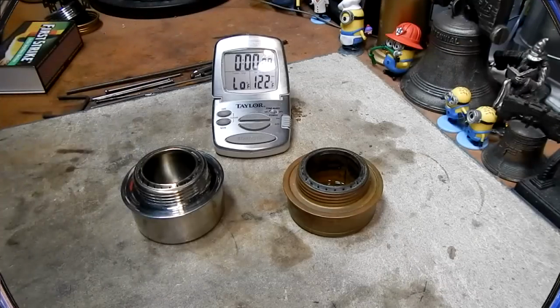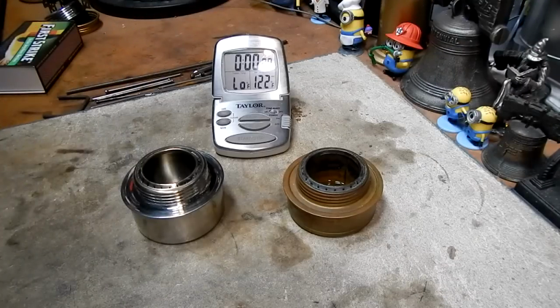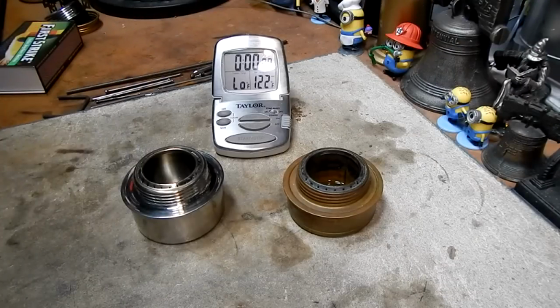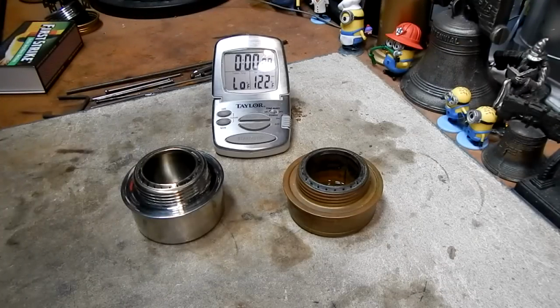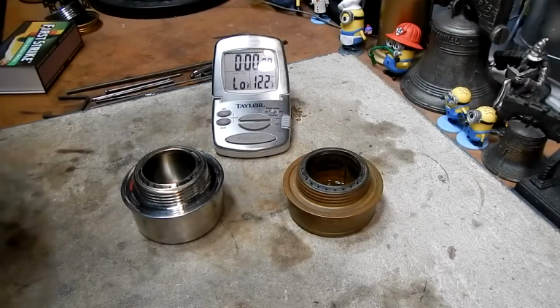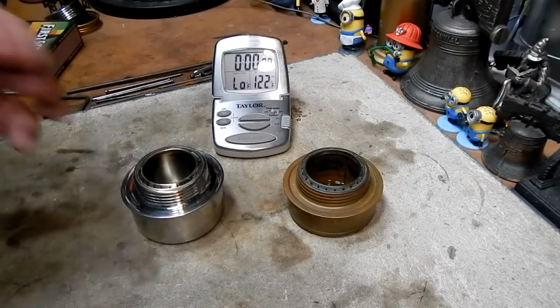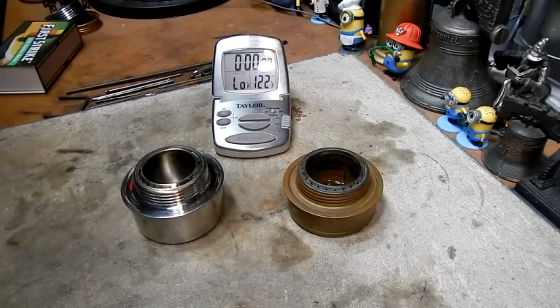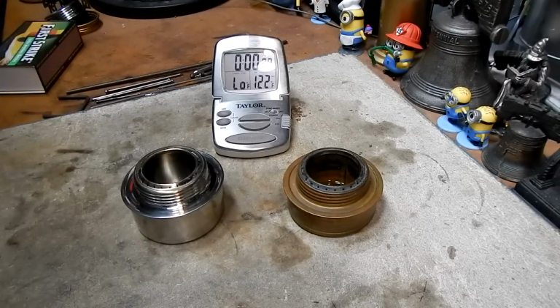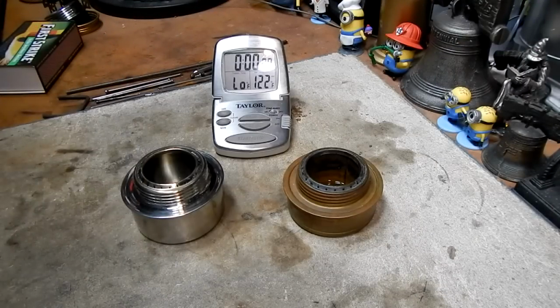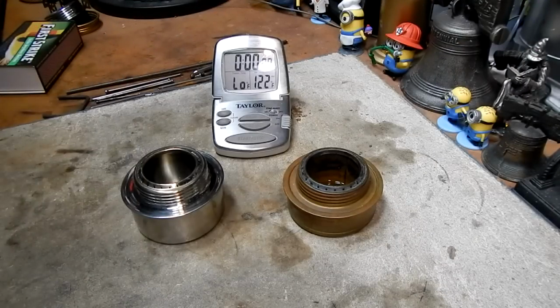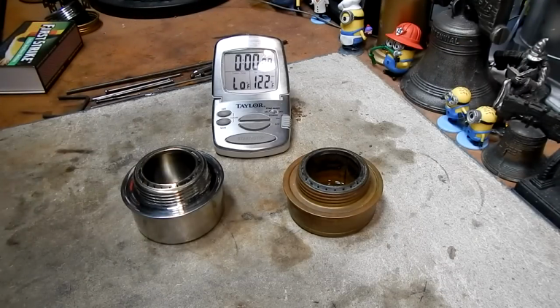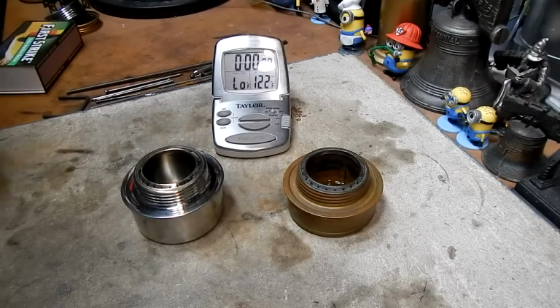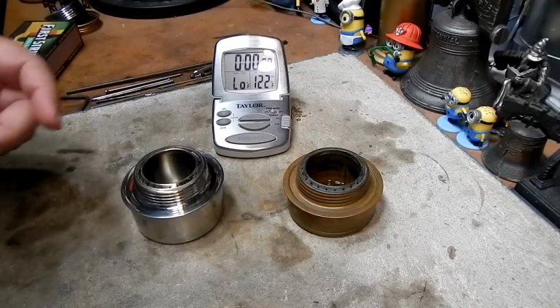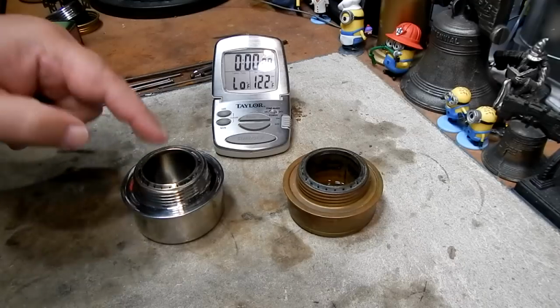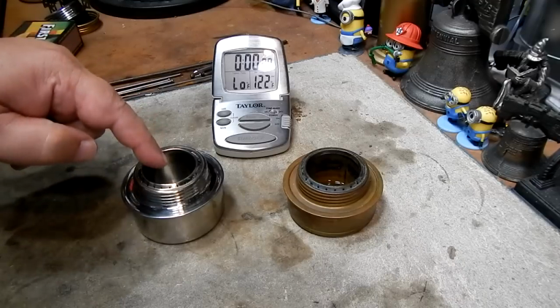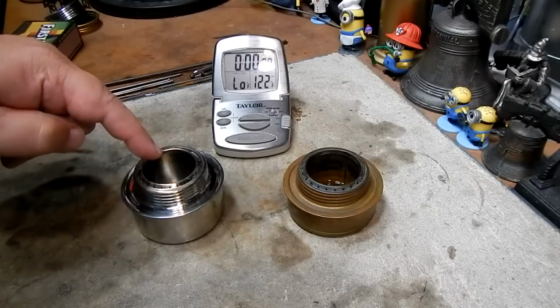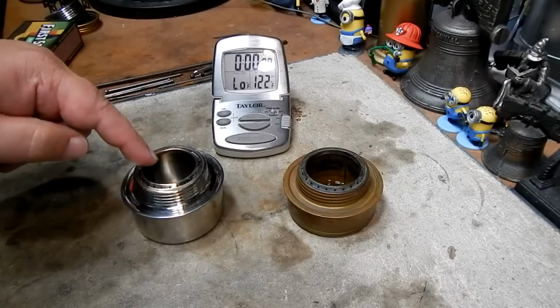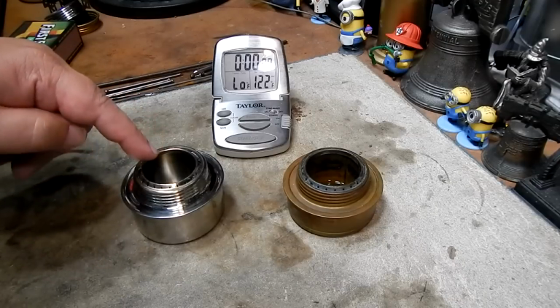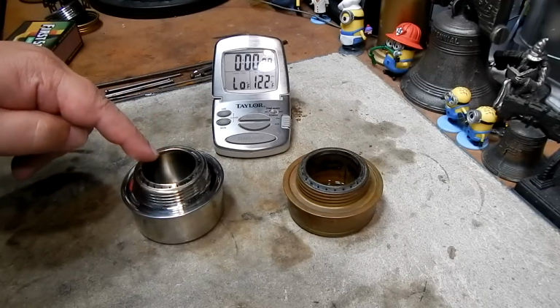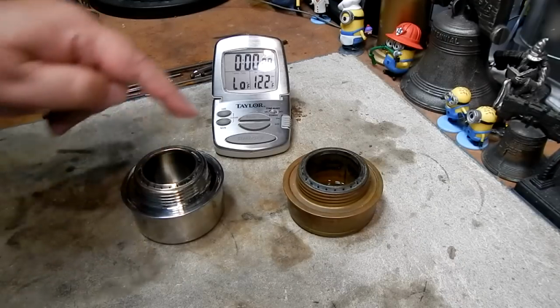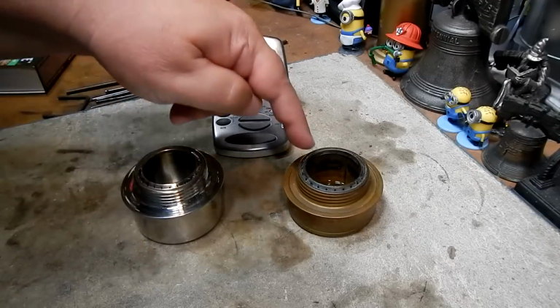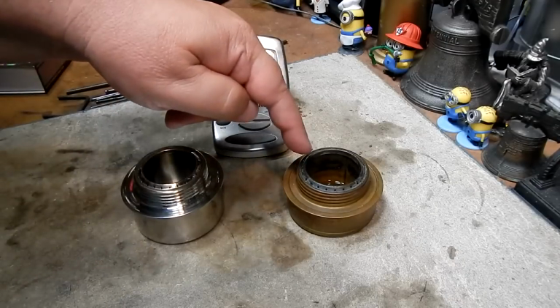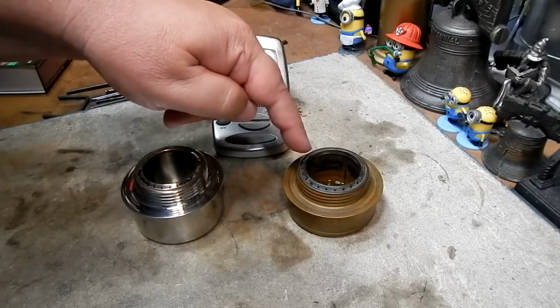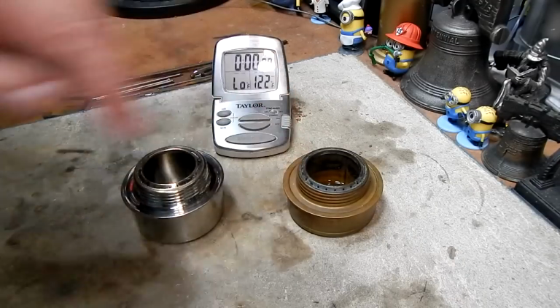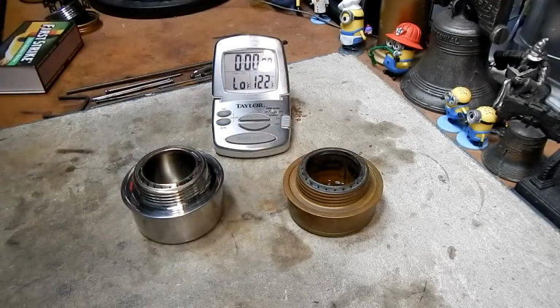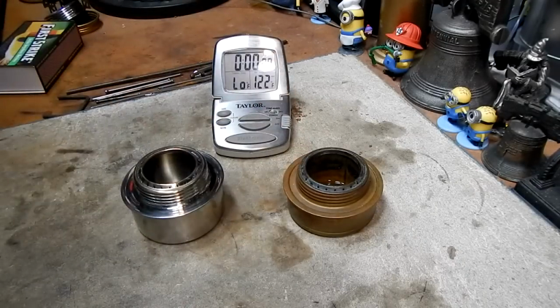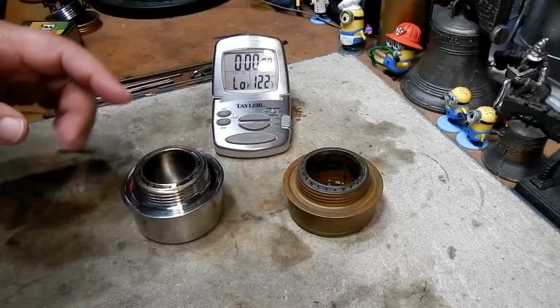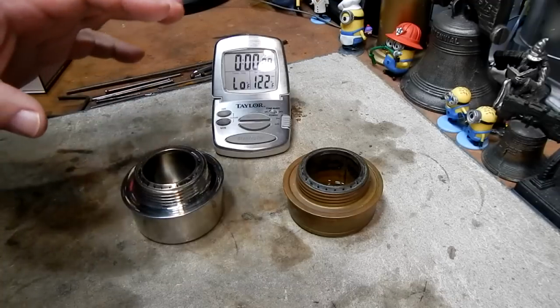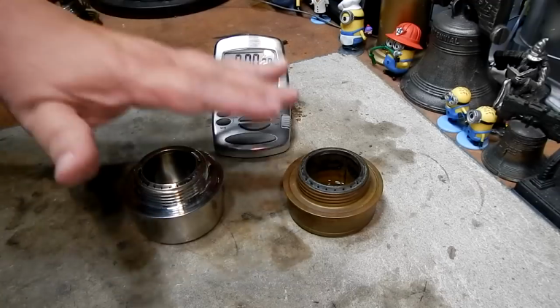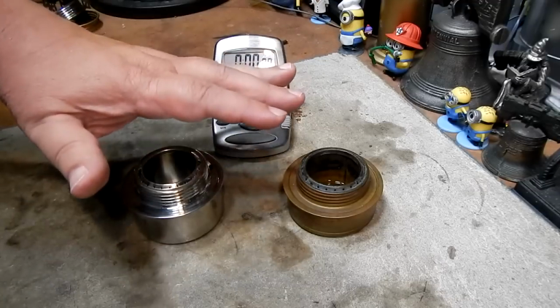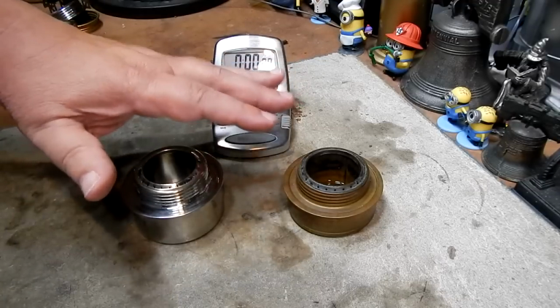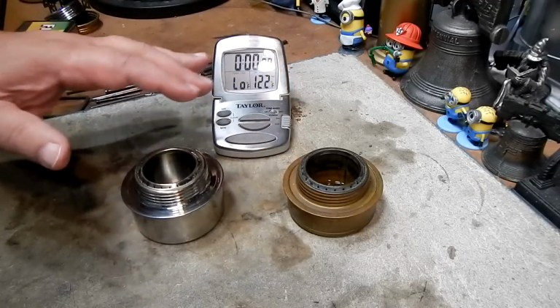Hi, Hiram here. What I'm going to do in this video is just a little burn test to see how the Tatanka alcohol burner compares to a Trängea burner. Both of them were burned dry beforehand.